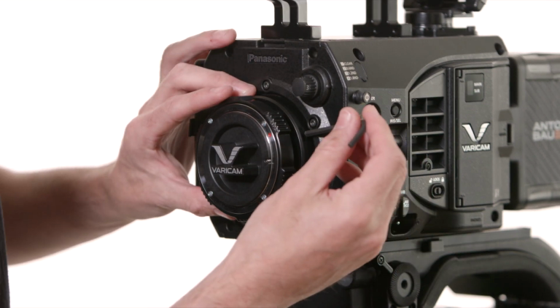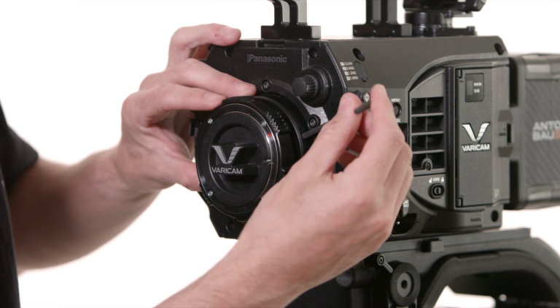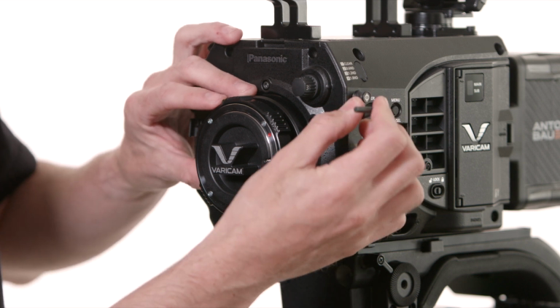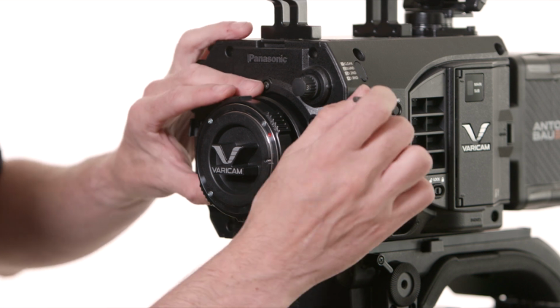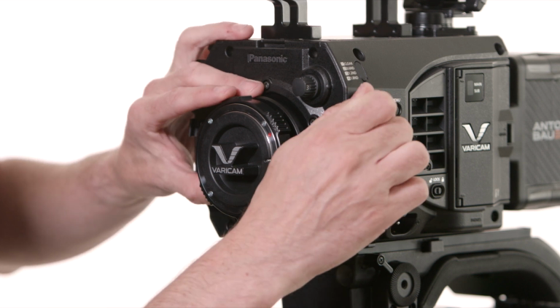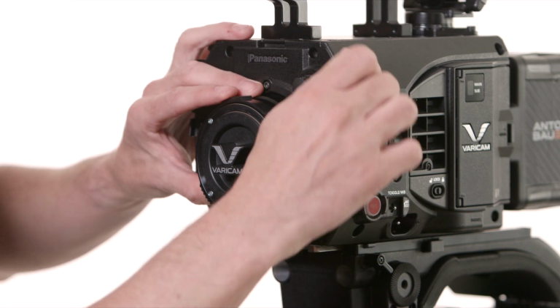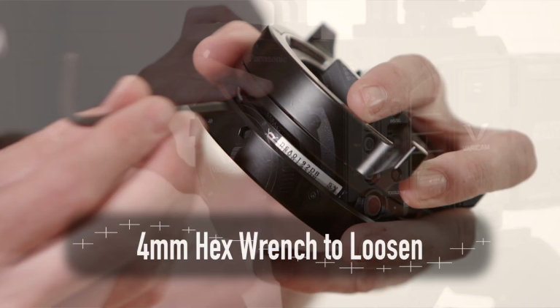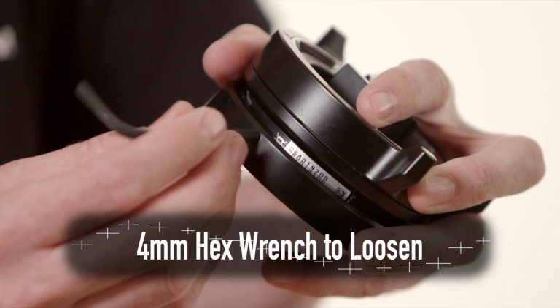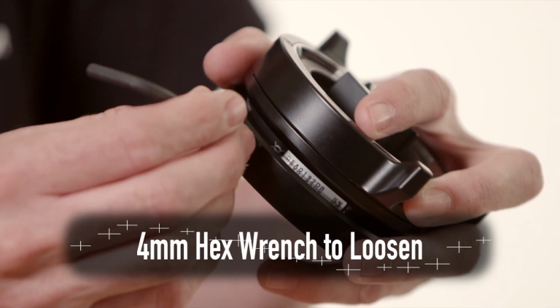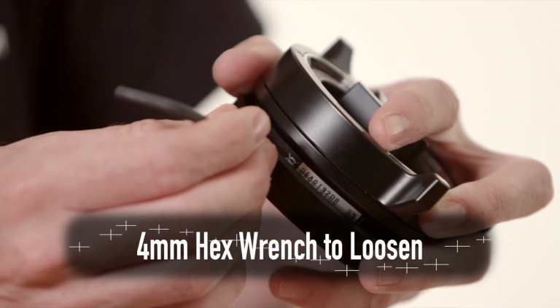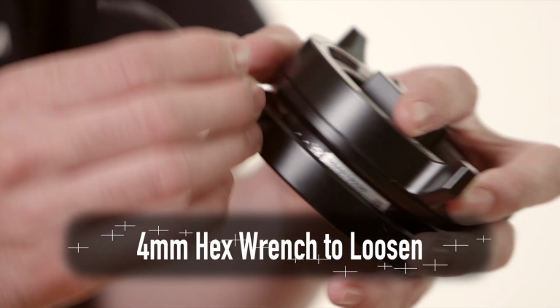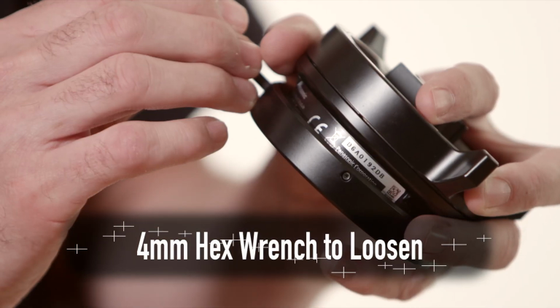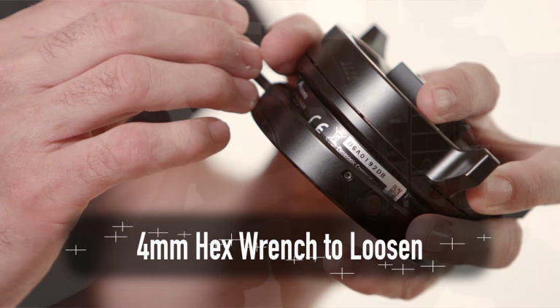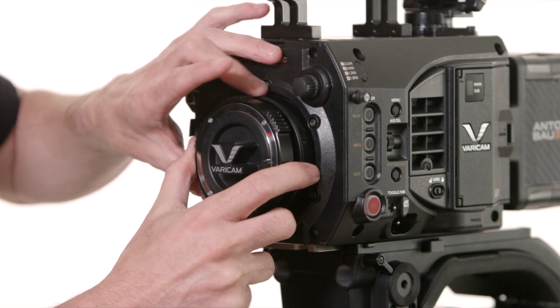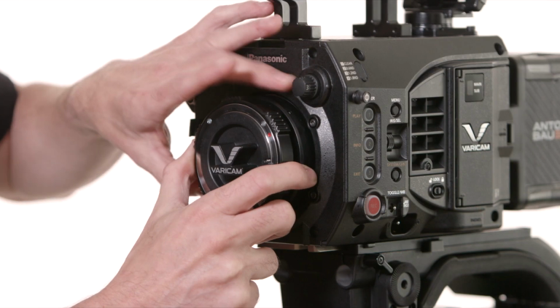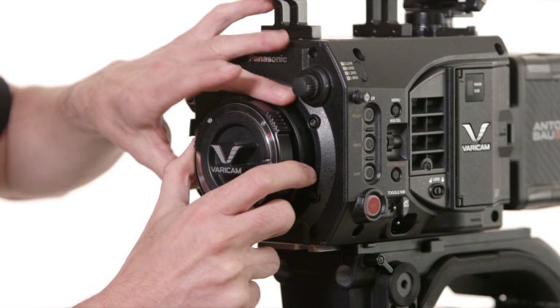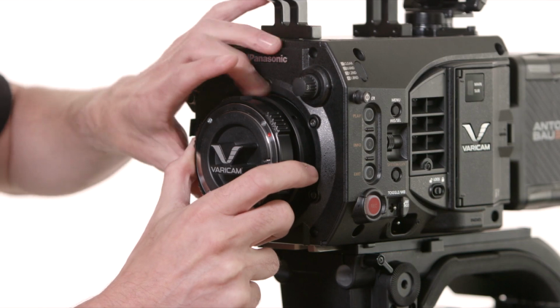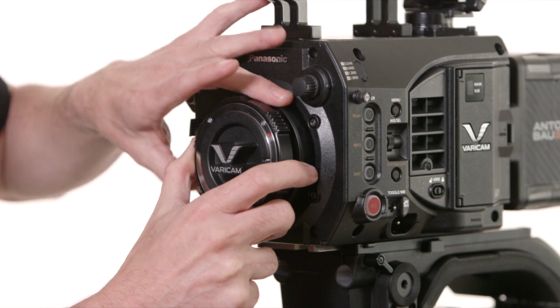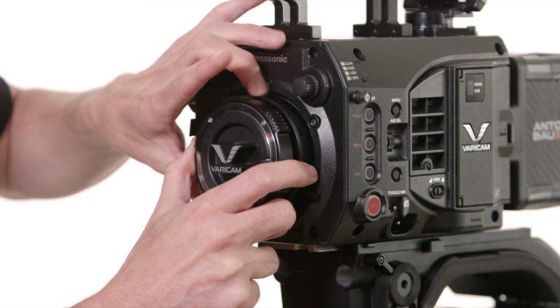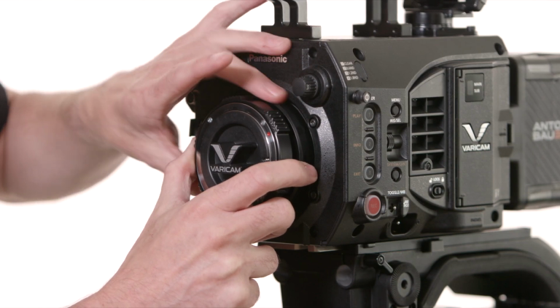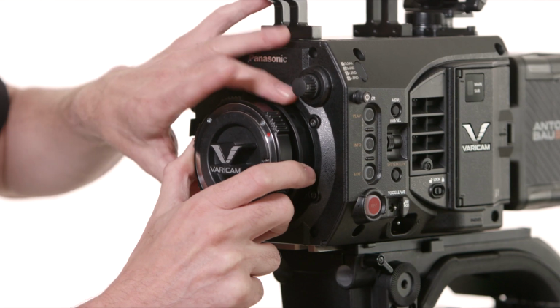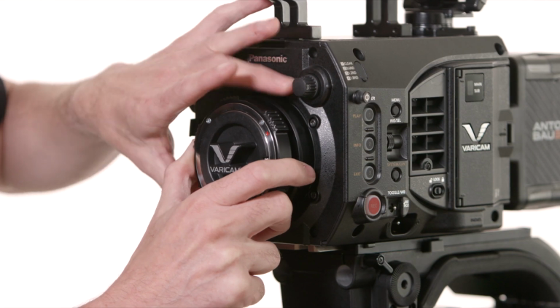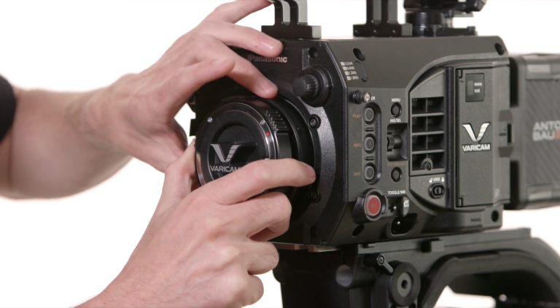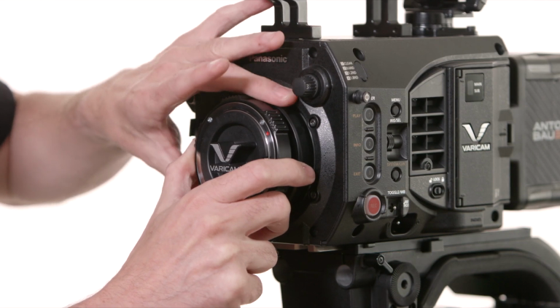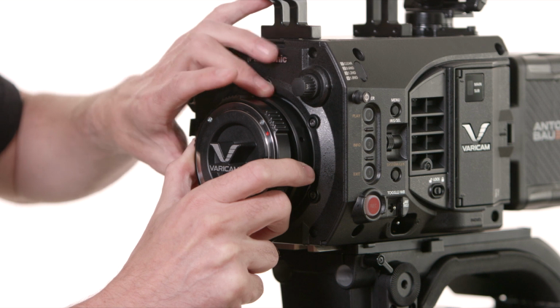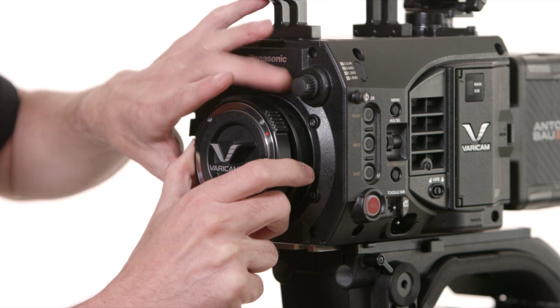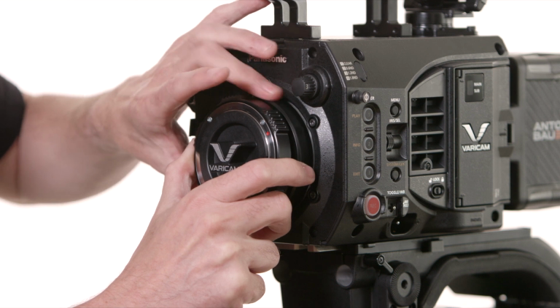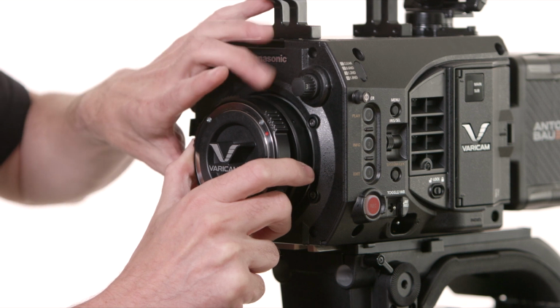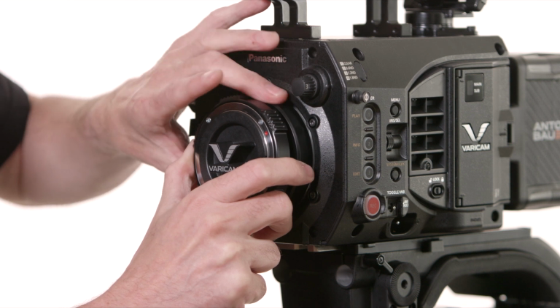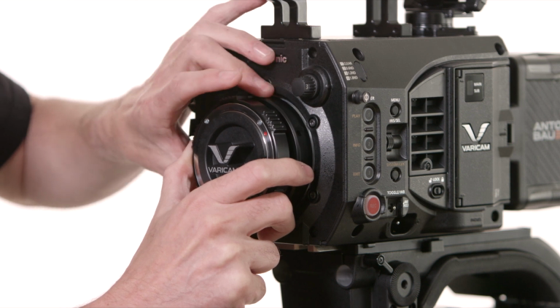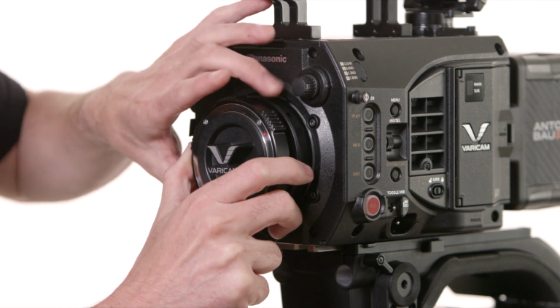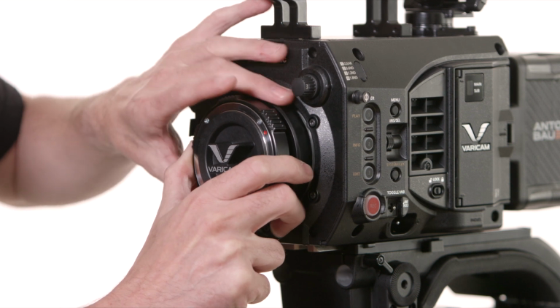Use the 4 millimeter hex wrench for leverage using the hole that's located on the bottom of the EF mount to get it started in order to unthread it from the camera. Rotate it counter-clockwise until it's finished being unthreaded.